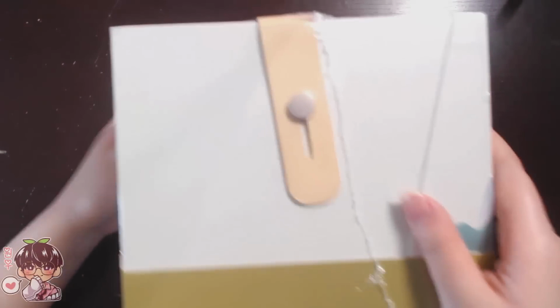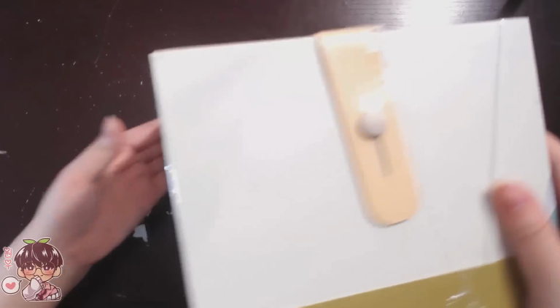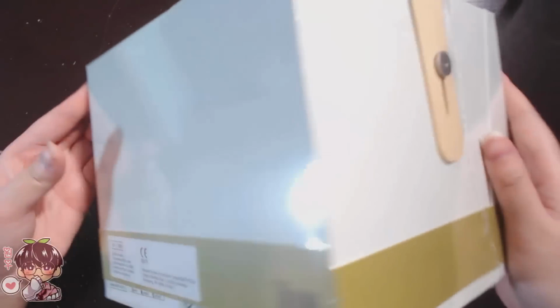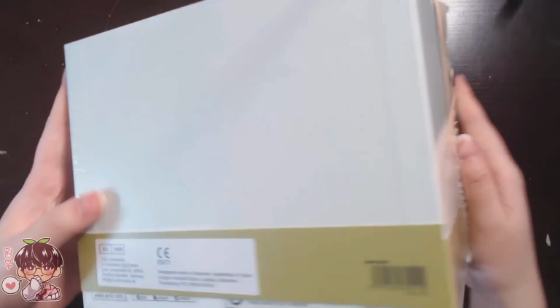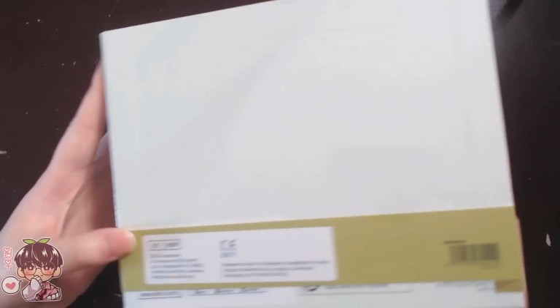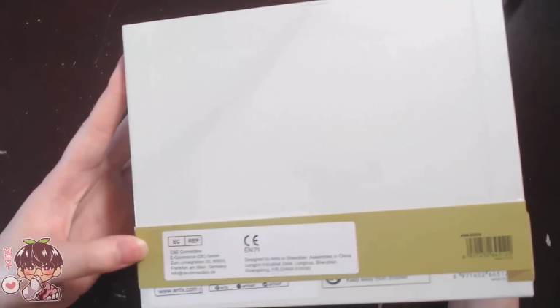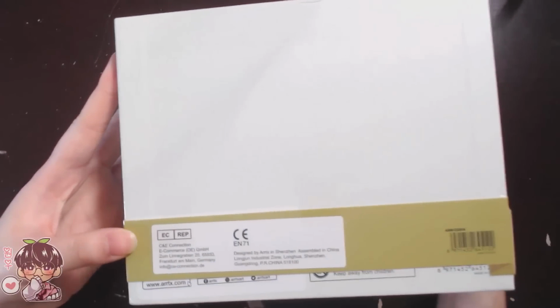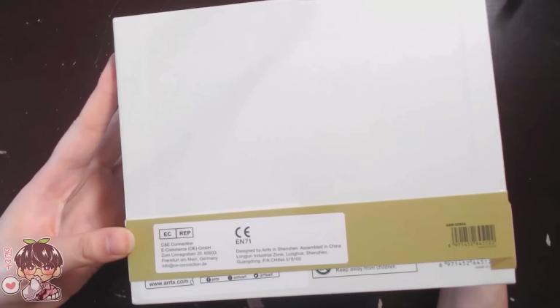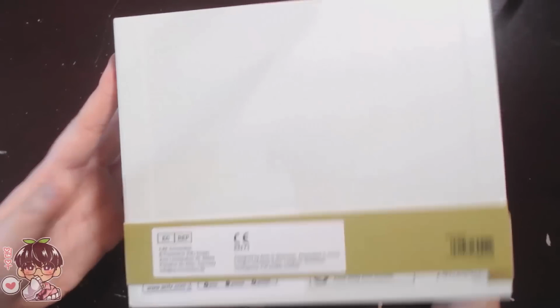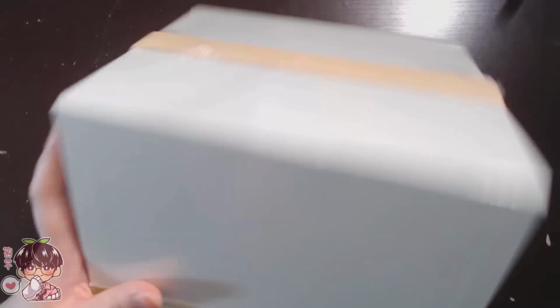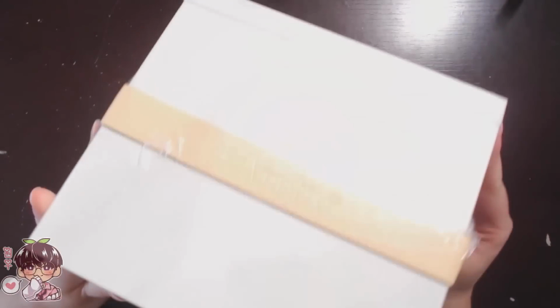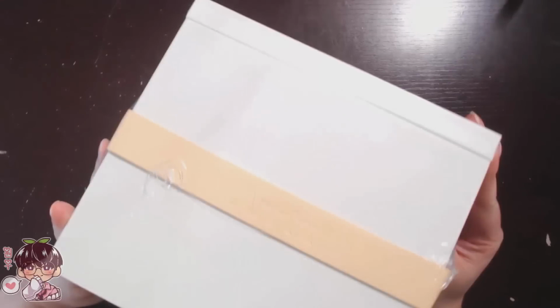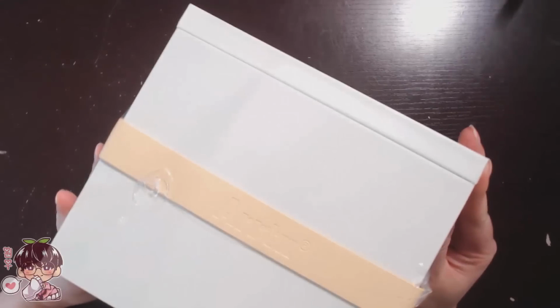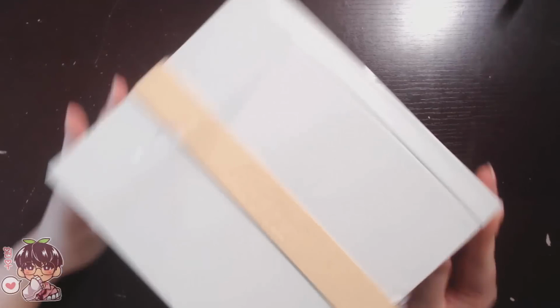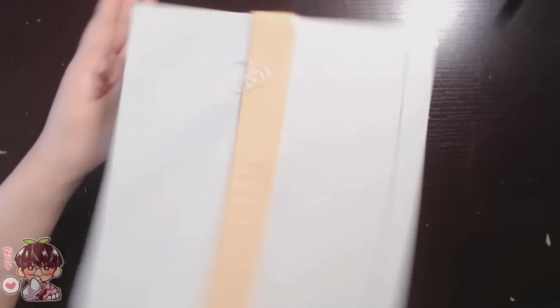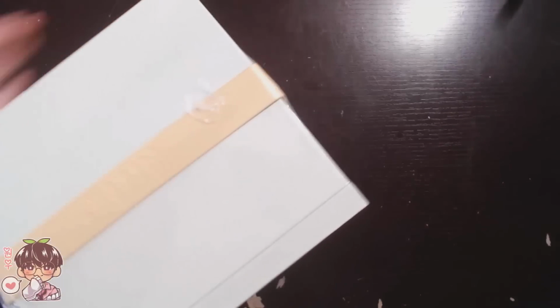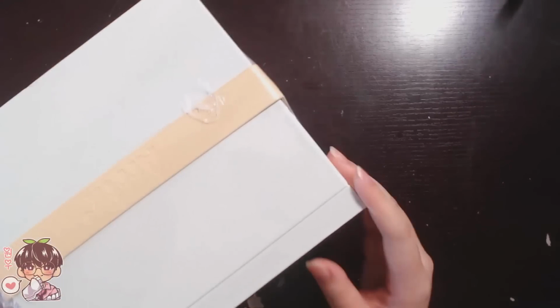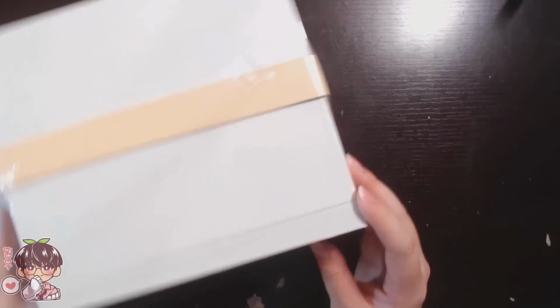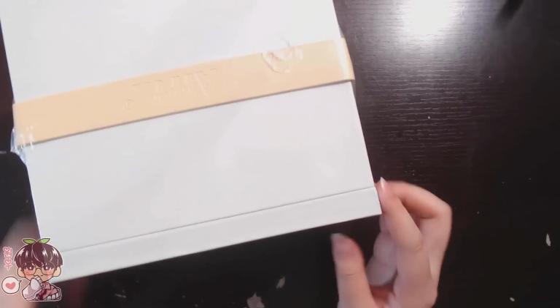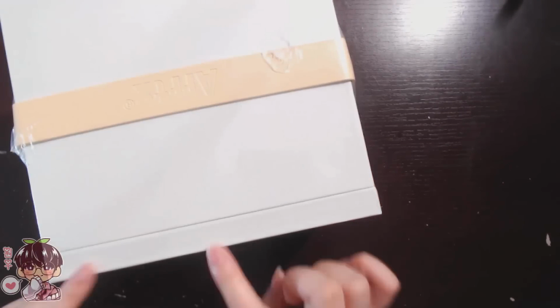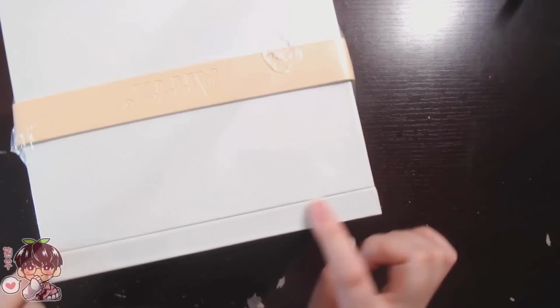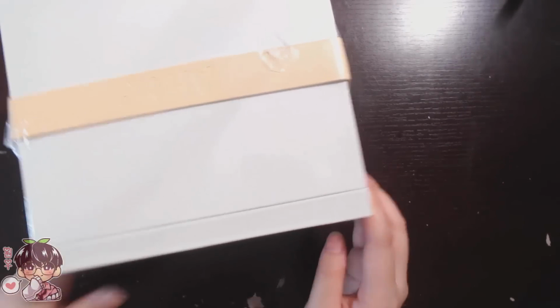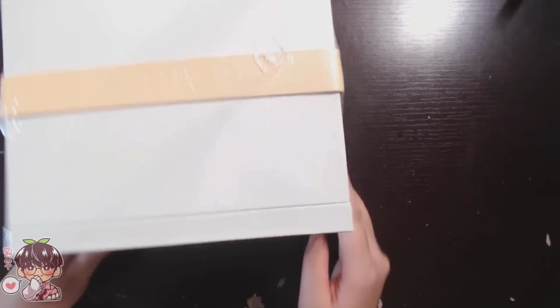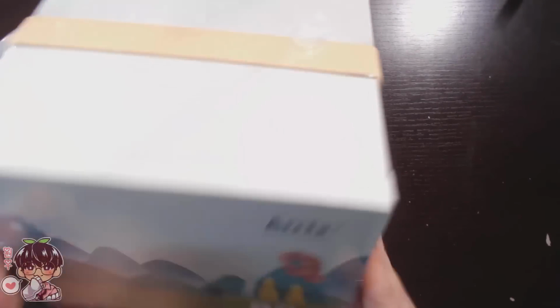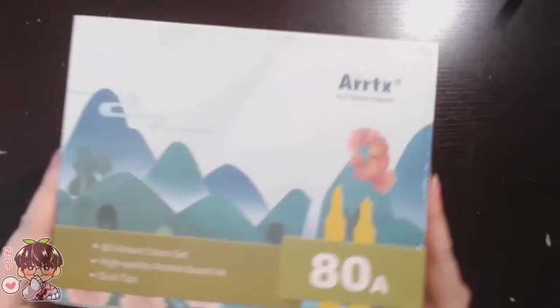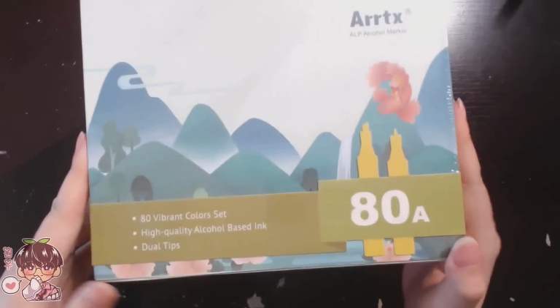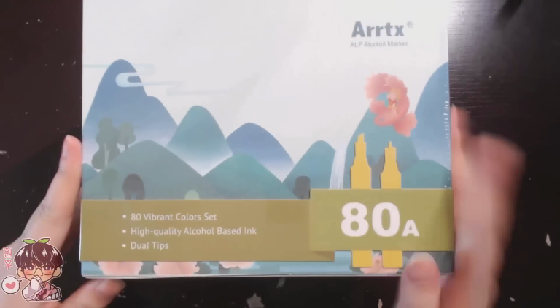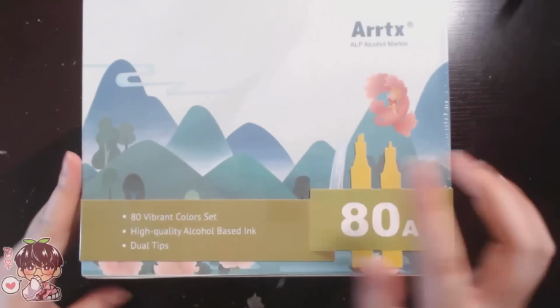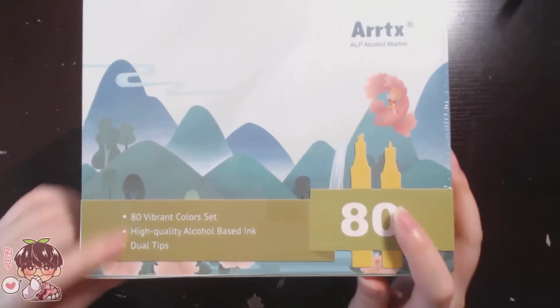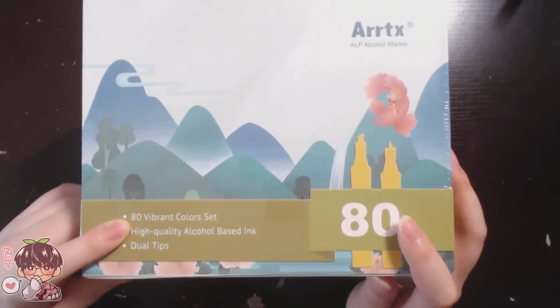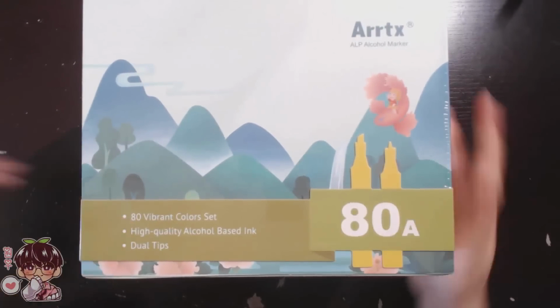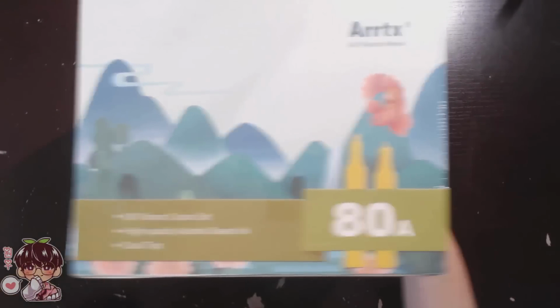You can see it comes in this beautiful box, and they provided me with the 80 marker set. I do believe they also have the 12, 32, 36, and 40 set available as well, but I'll get into that a little bit later.